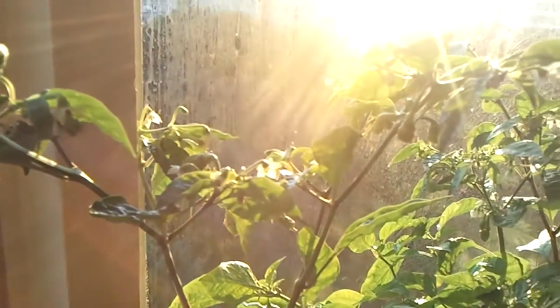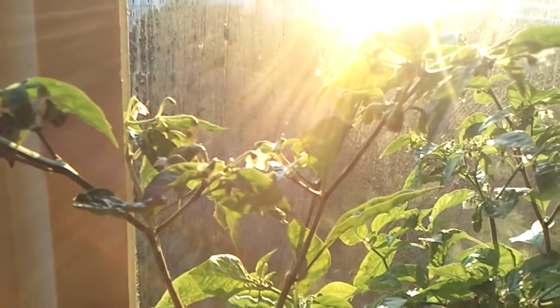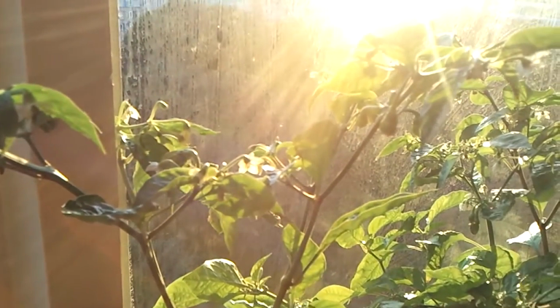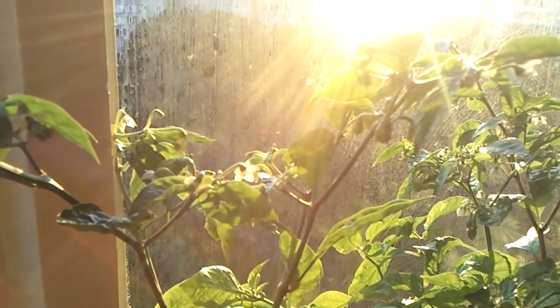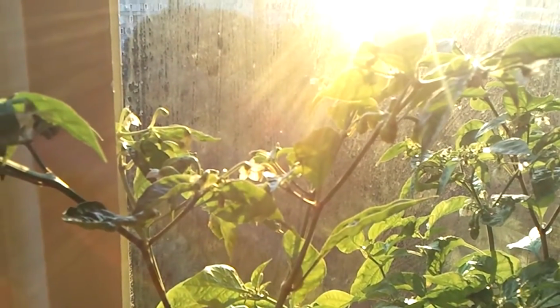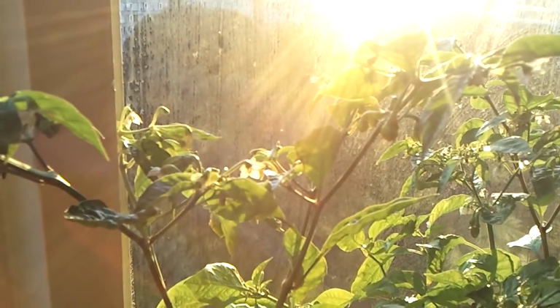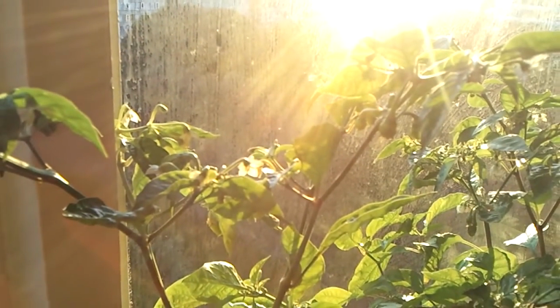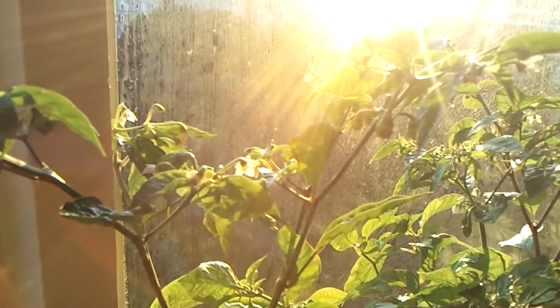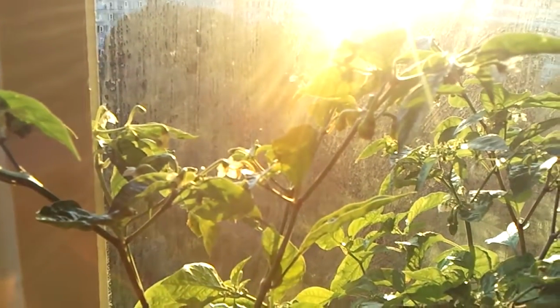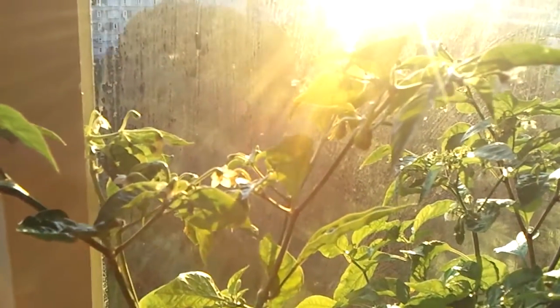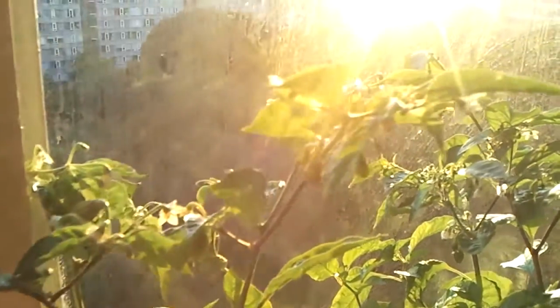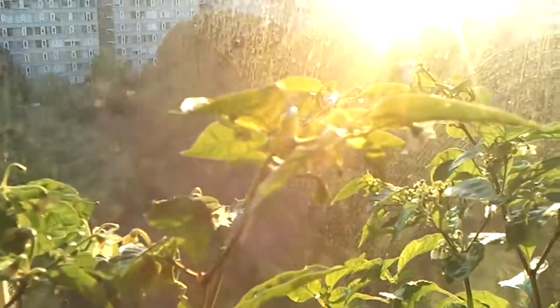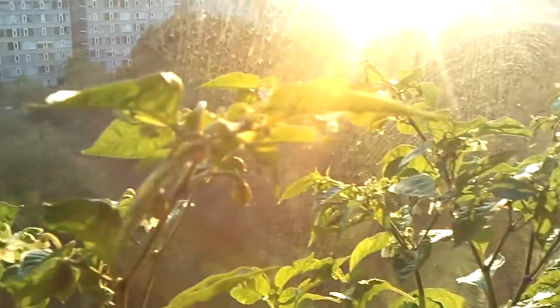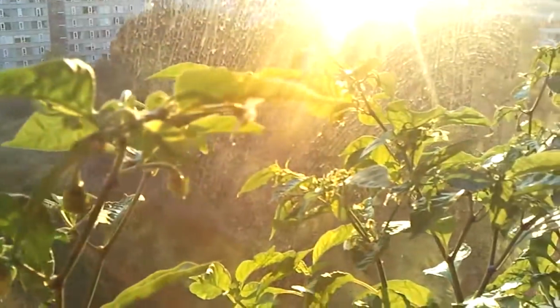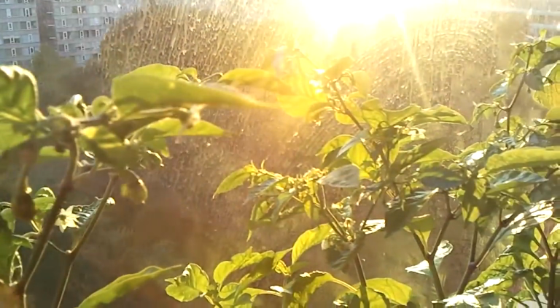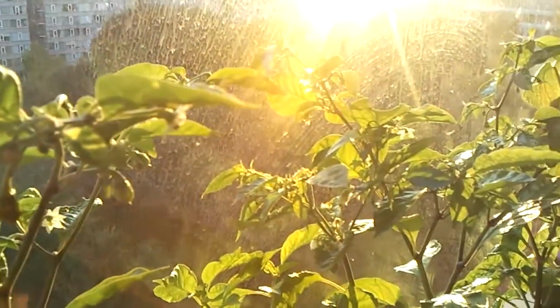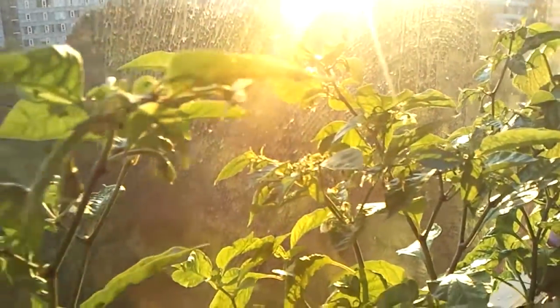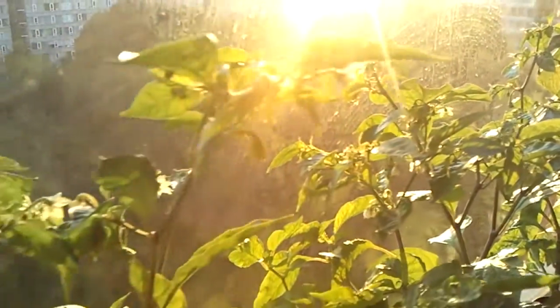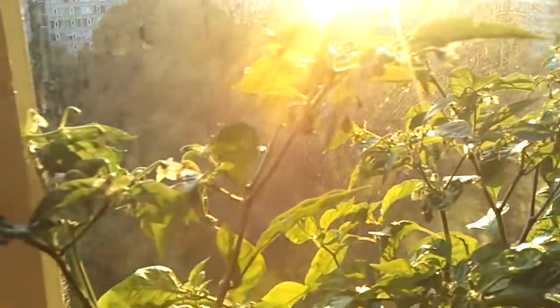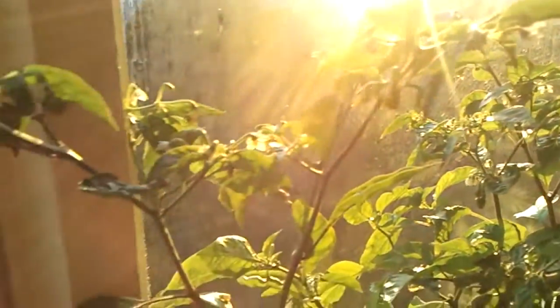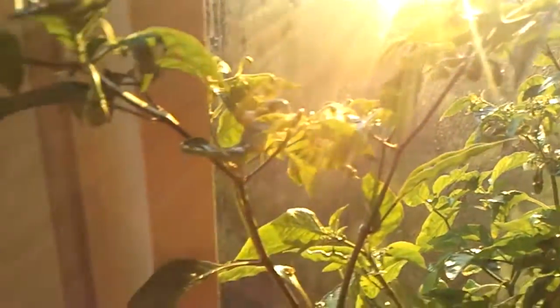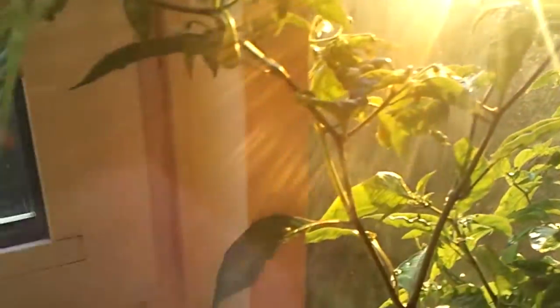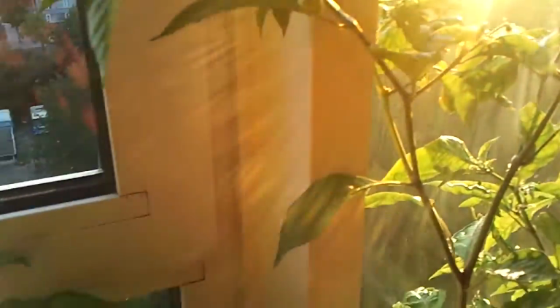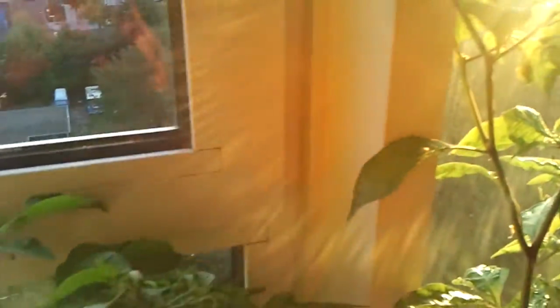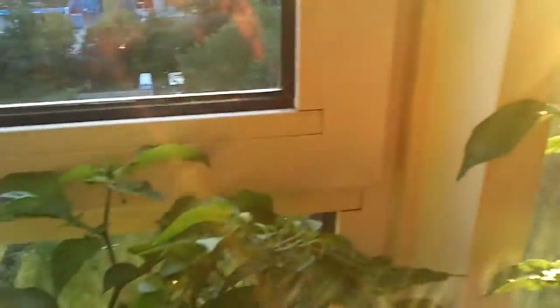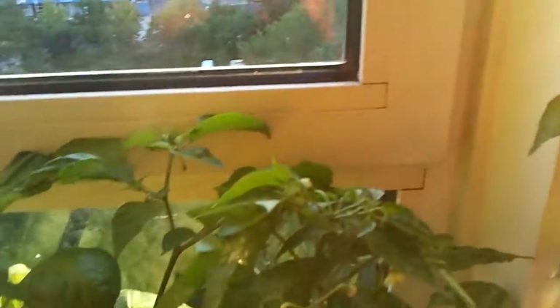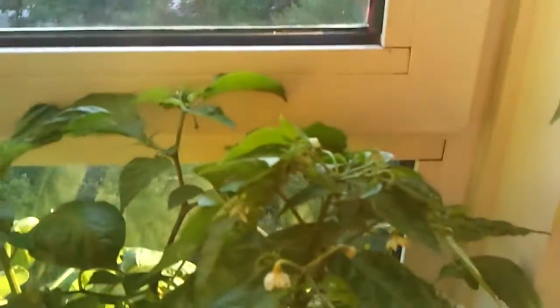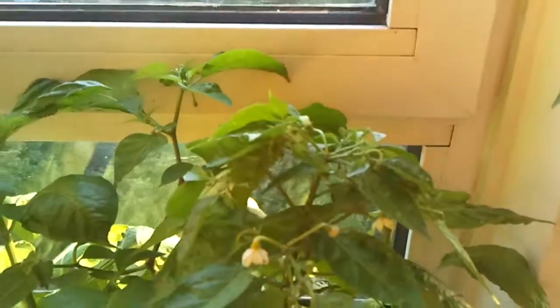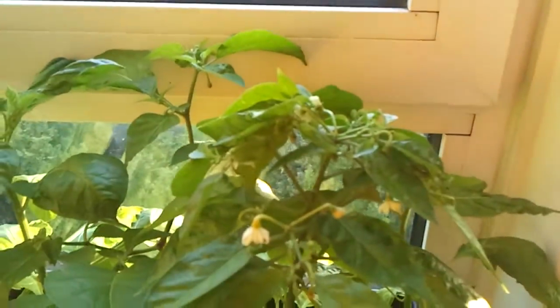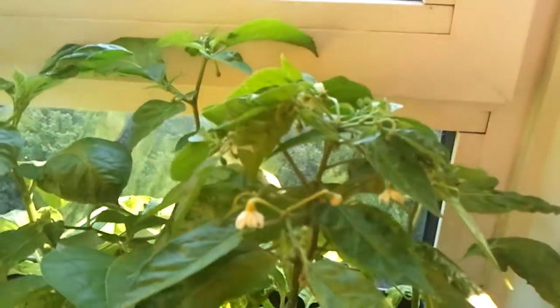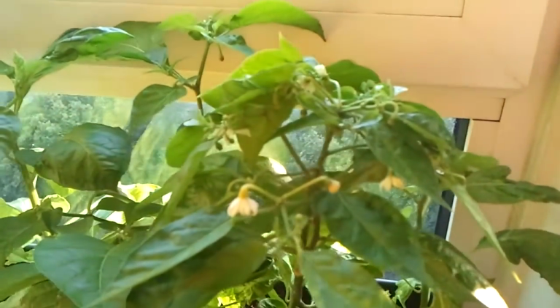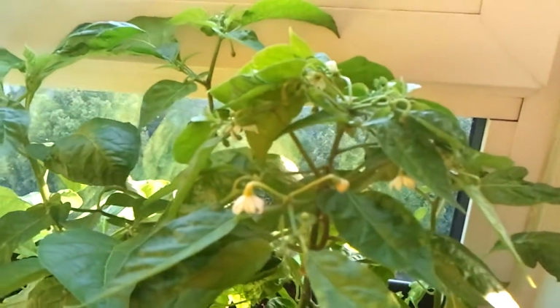Ooh, peppers in the sunlight! And more of them!